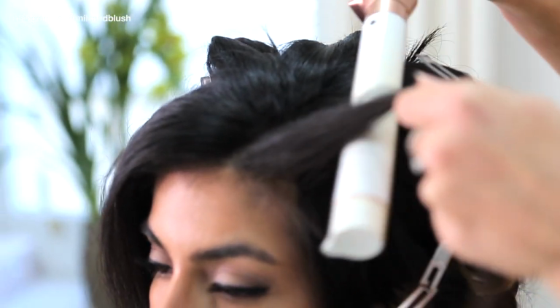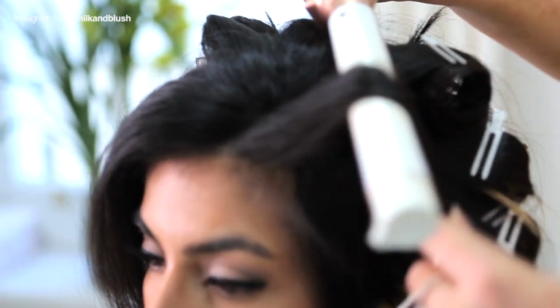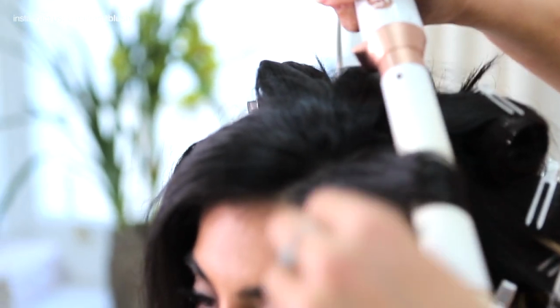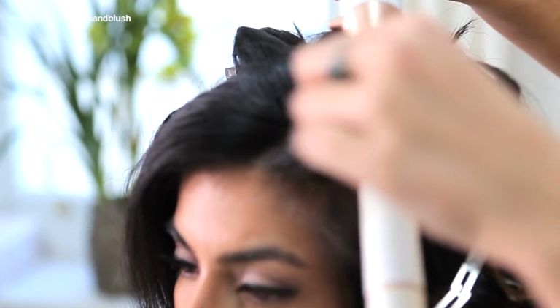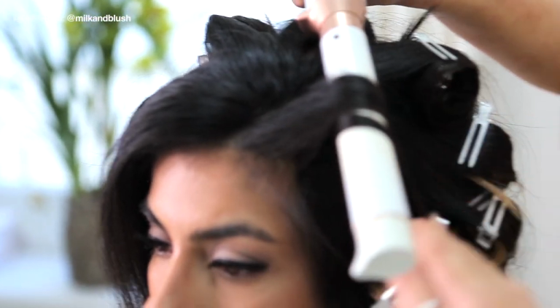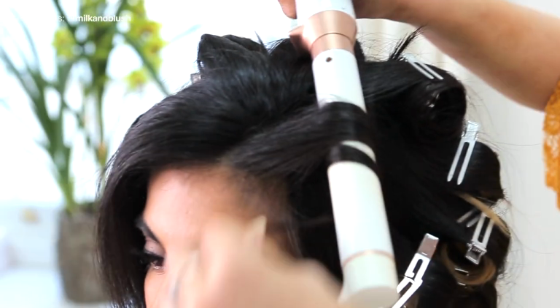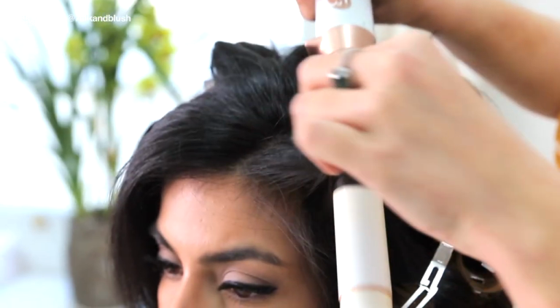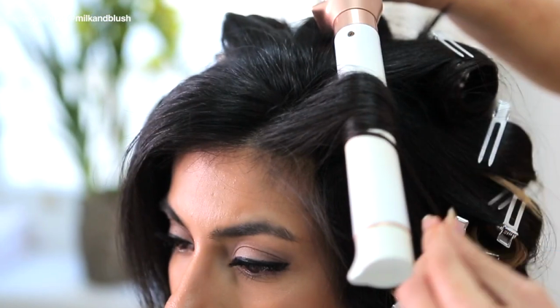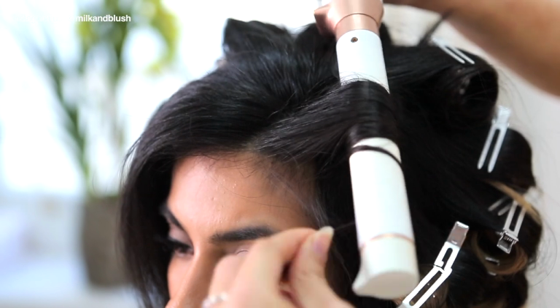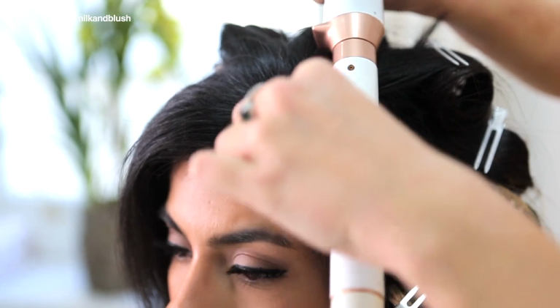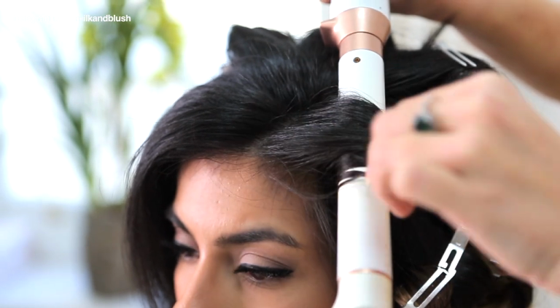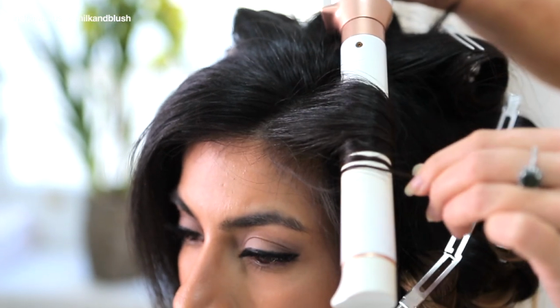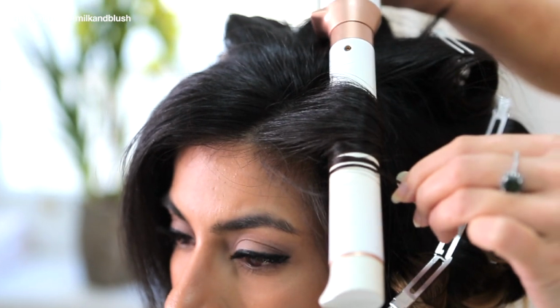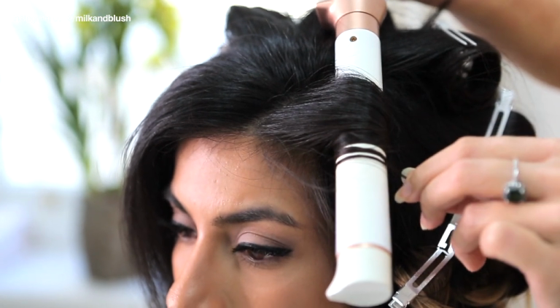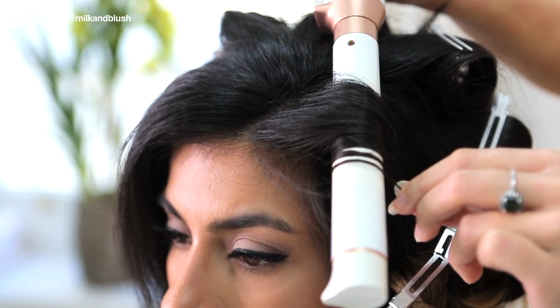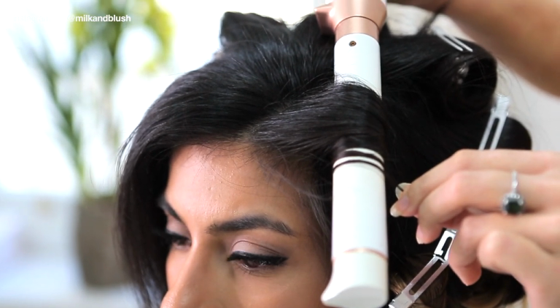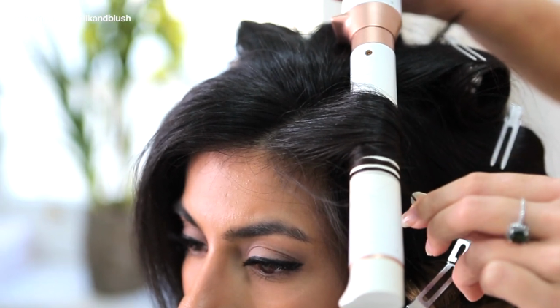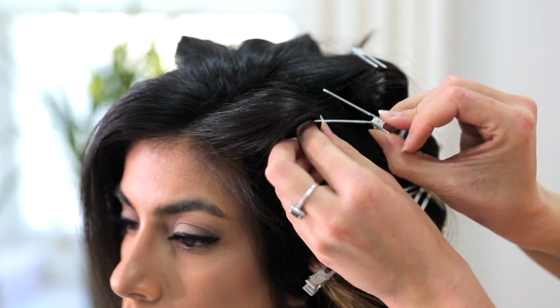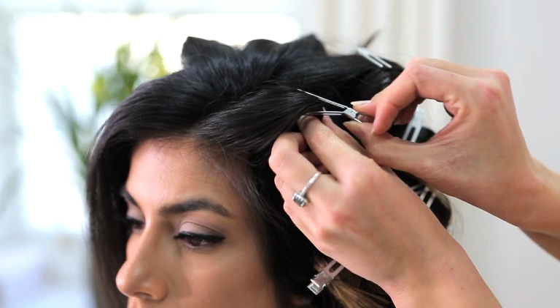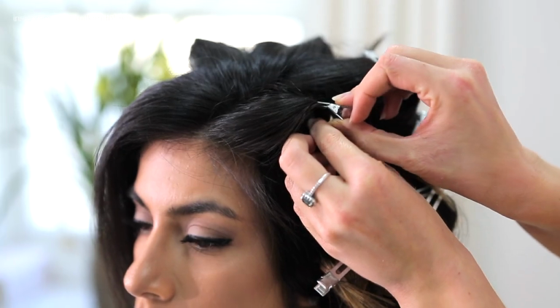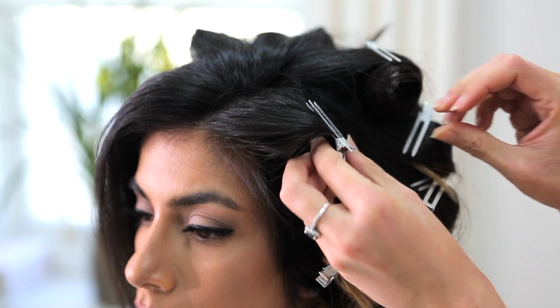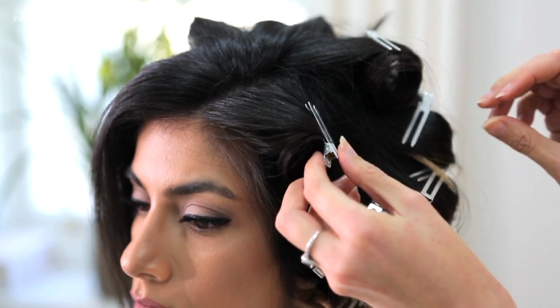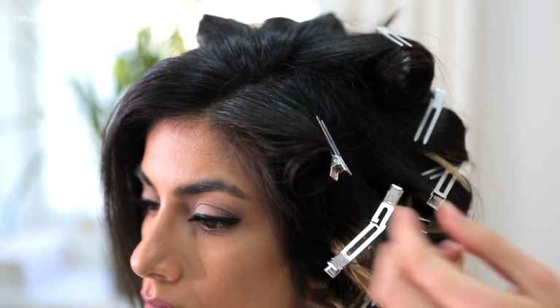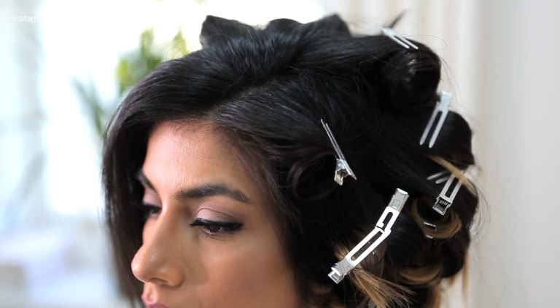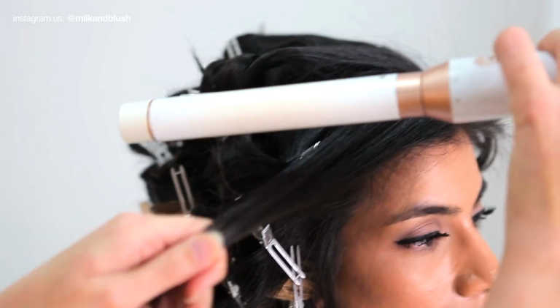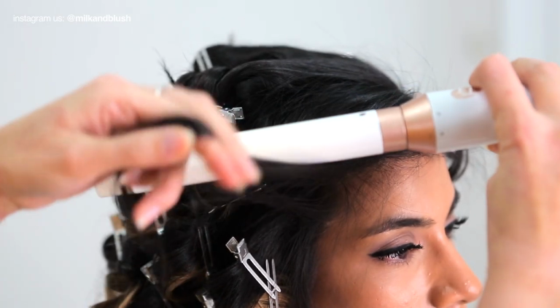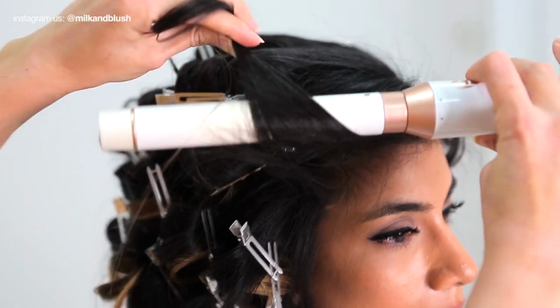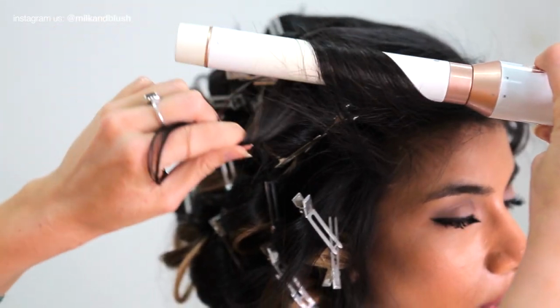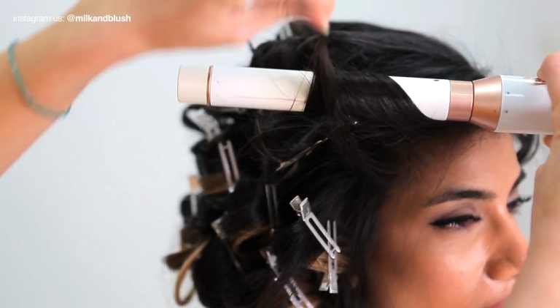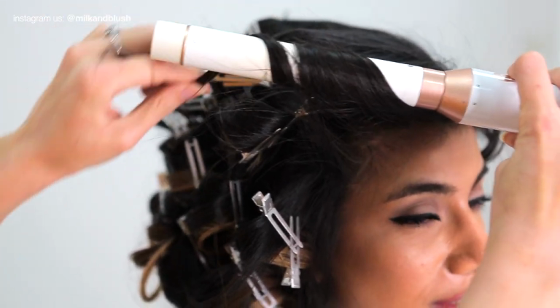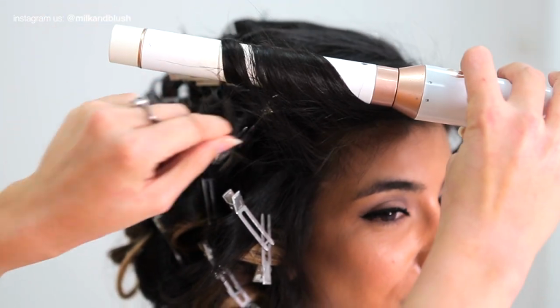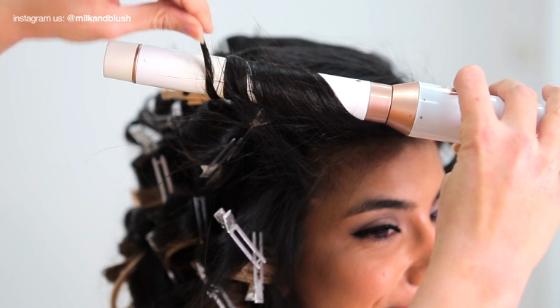If you love this technique and would like some more hair hacks then click the i in the corner to see our other videos. We love the ombre sets as they're a damage-free way to experiment with color and you can clip them in and out as often as you feel like.